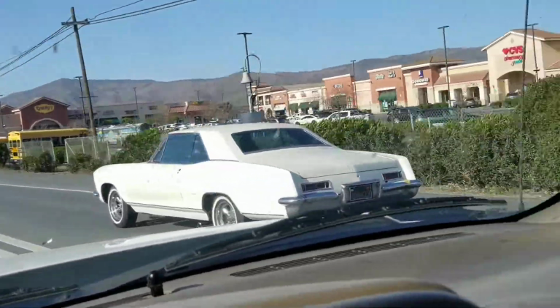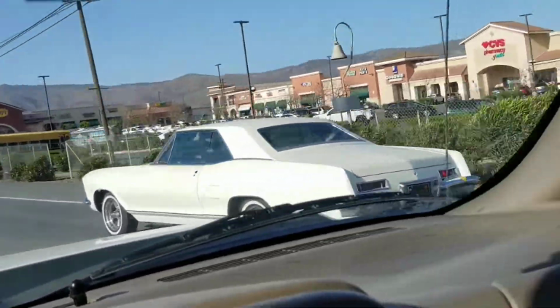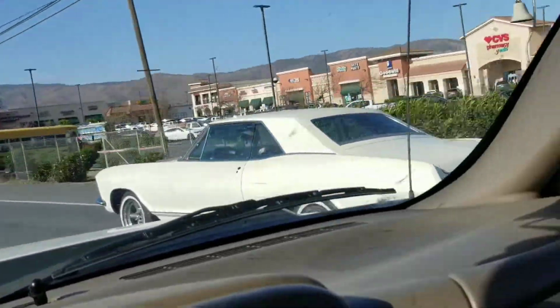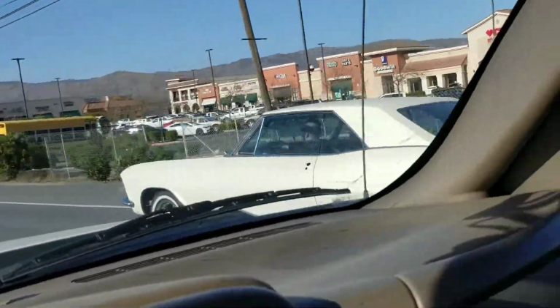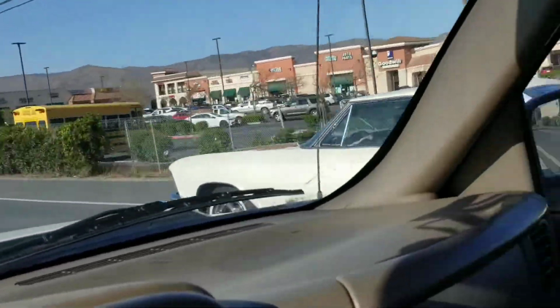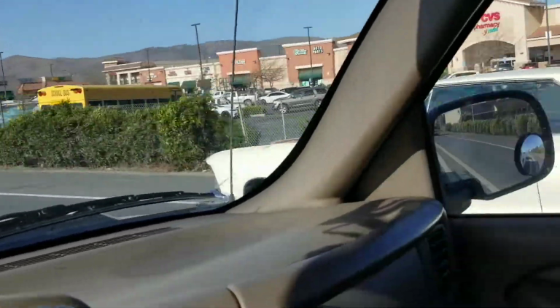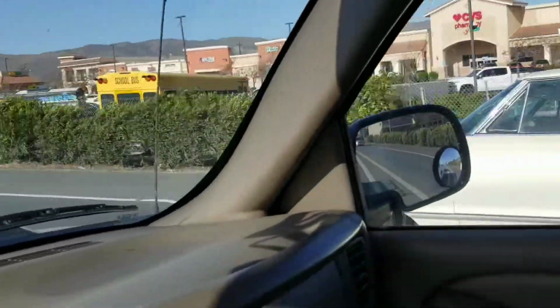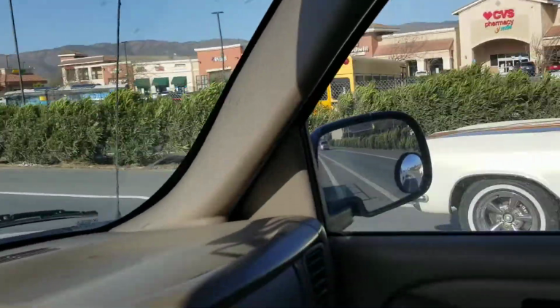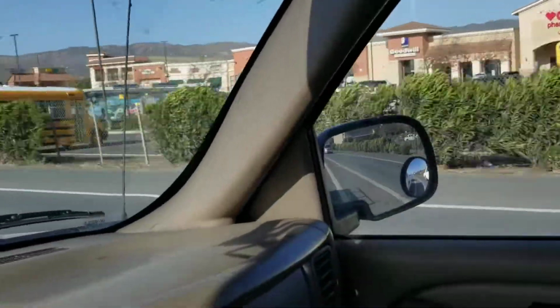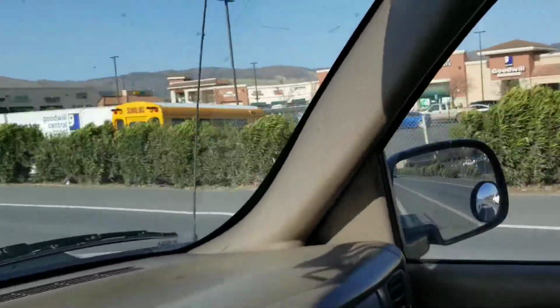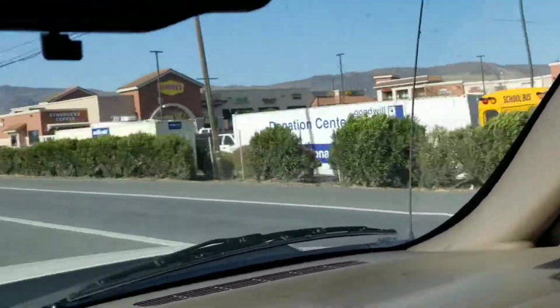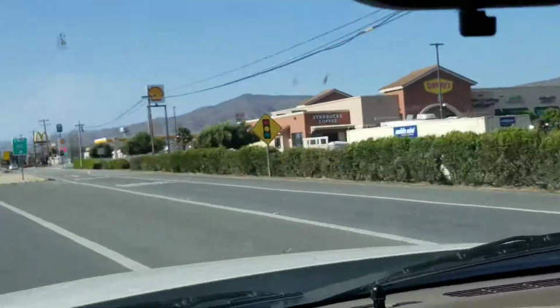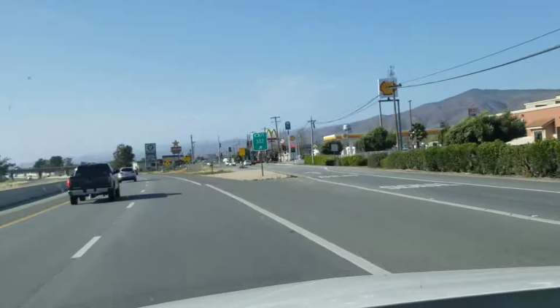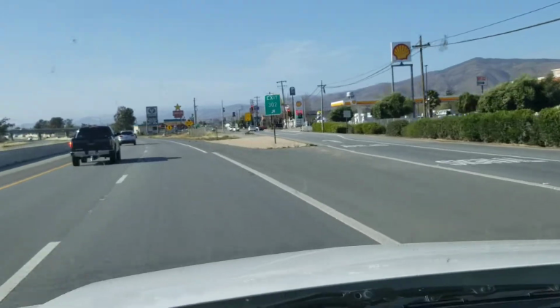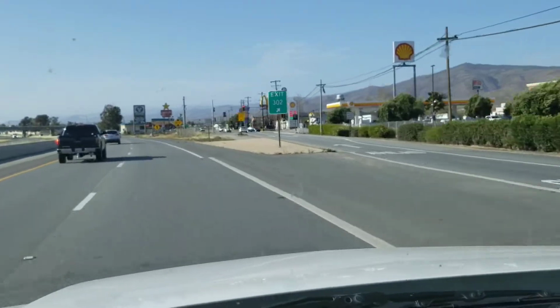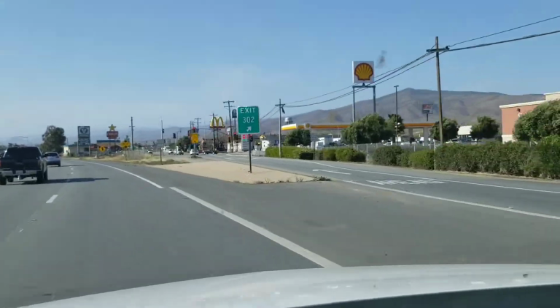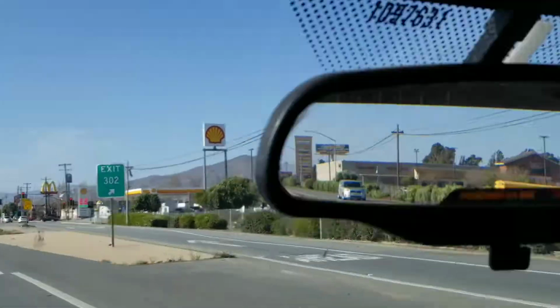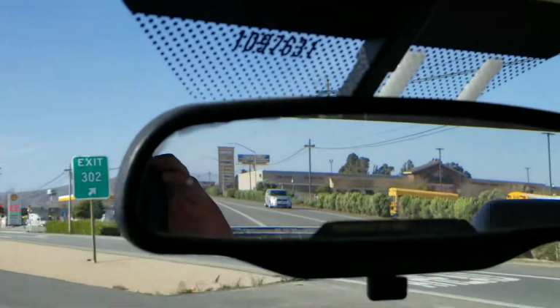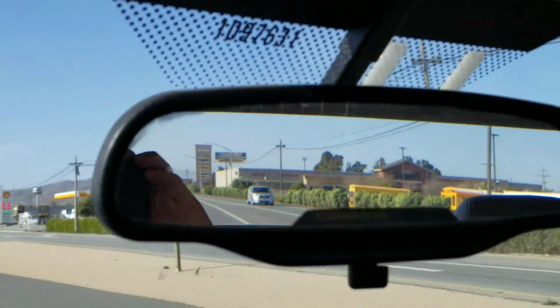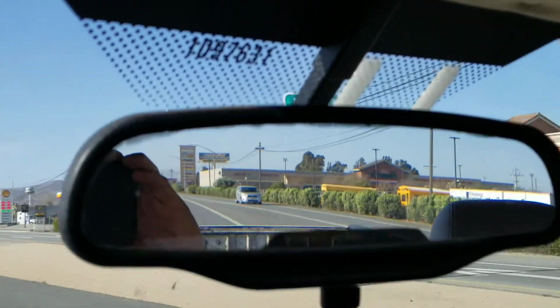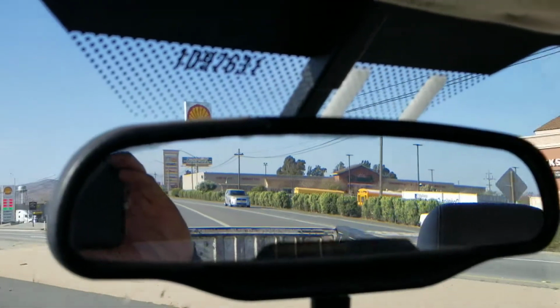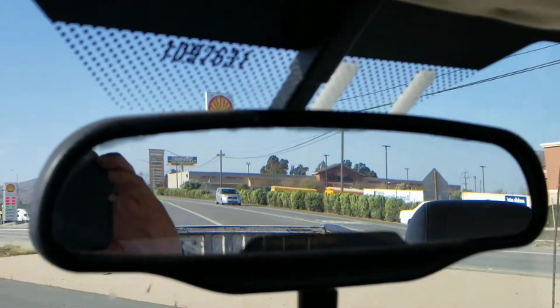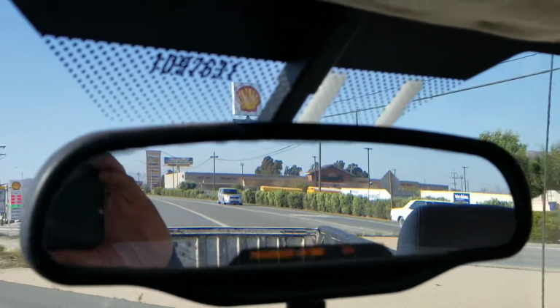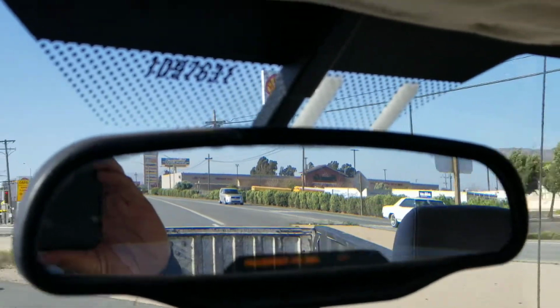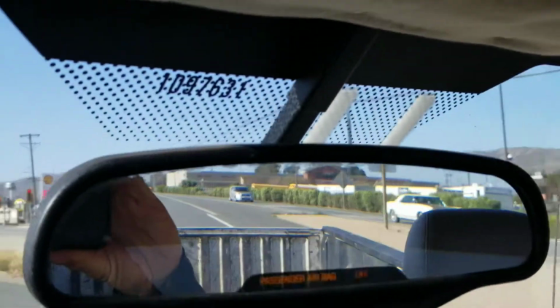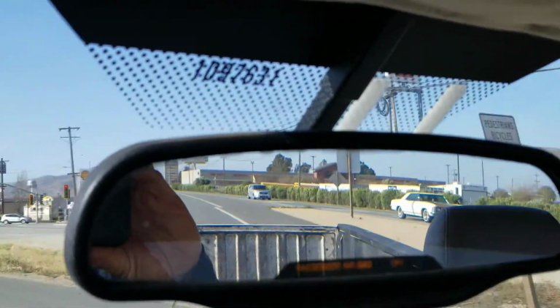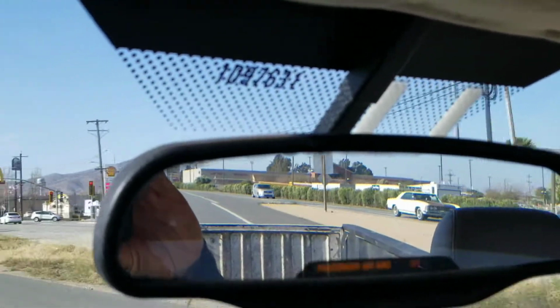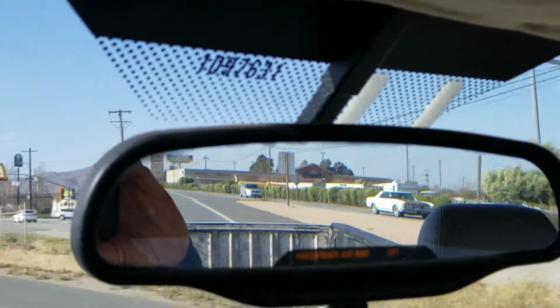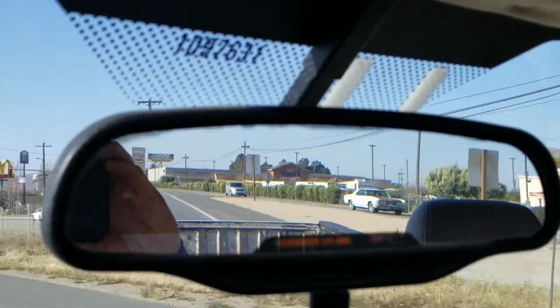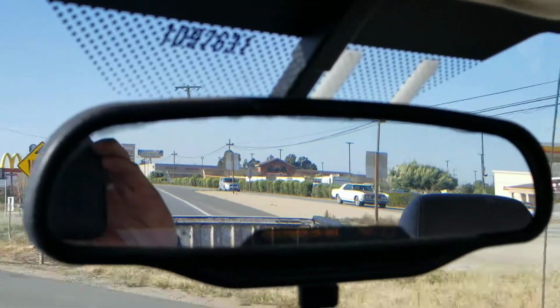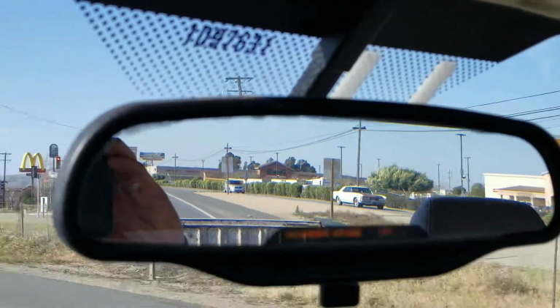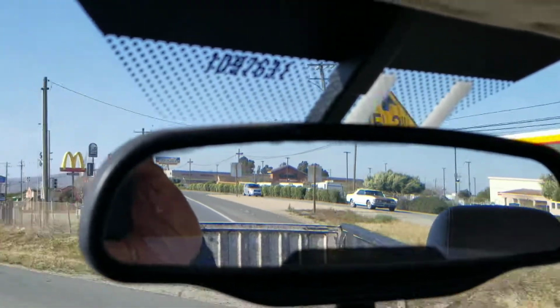Looking good. Bye-bye, Buick. Off we go.